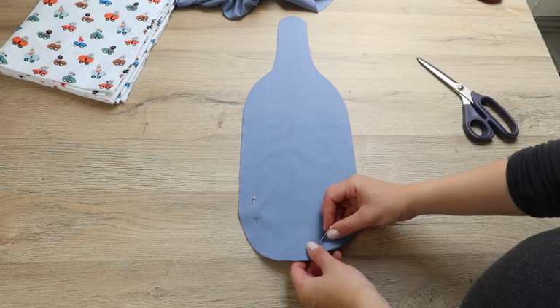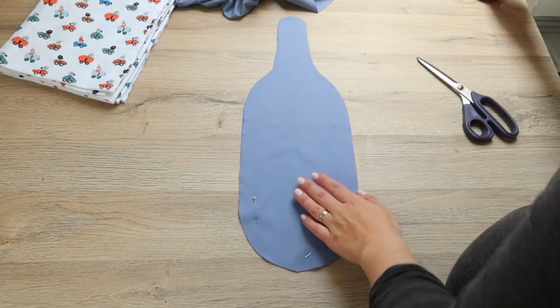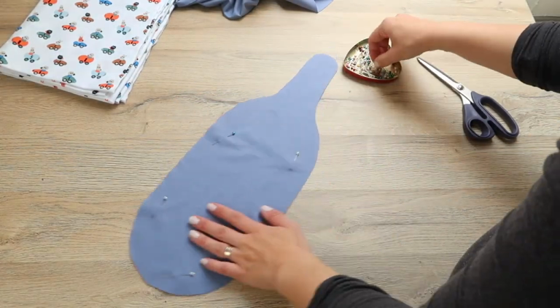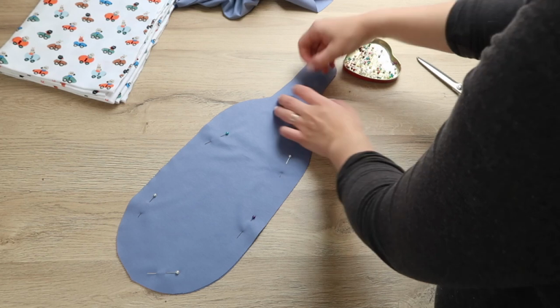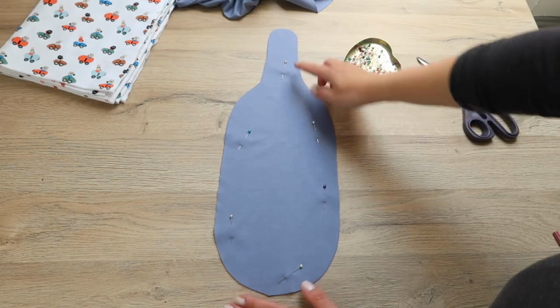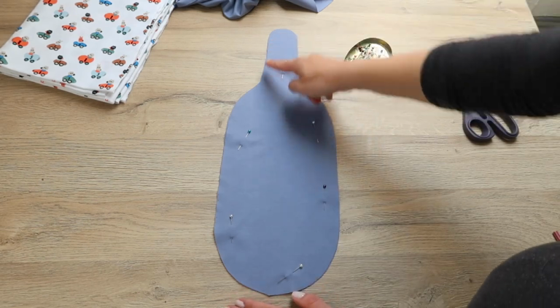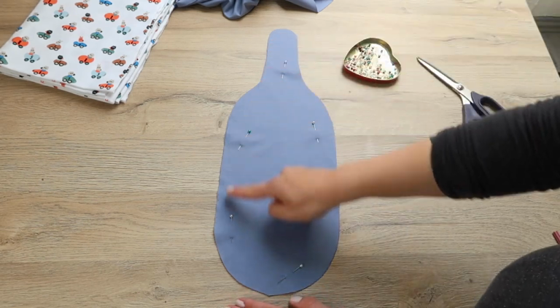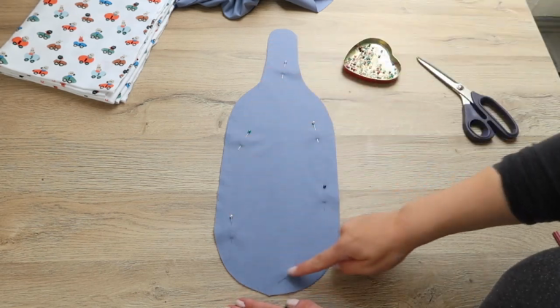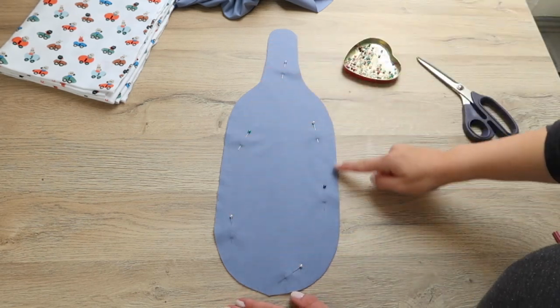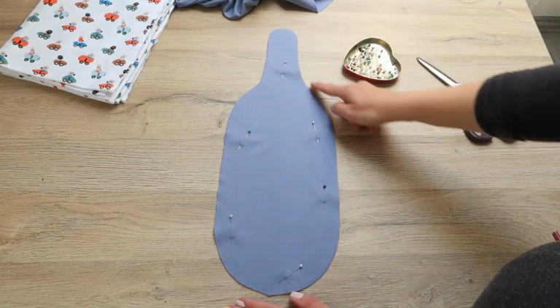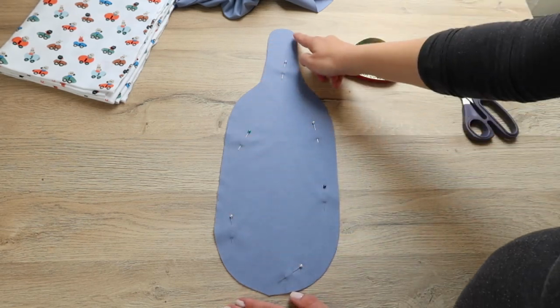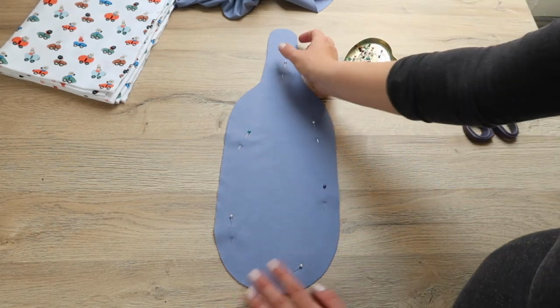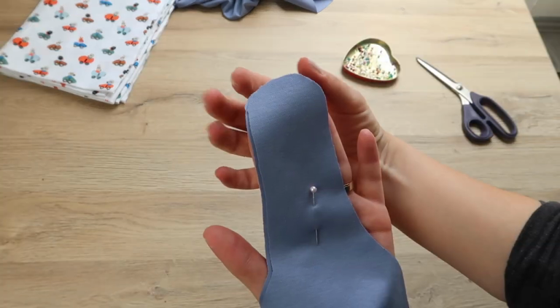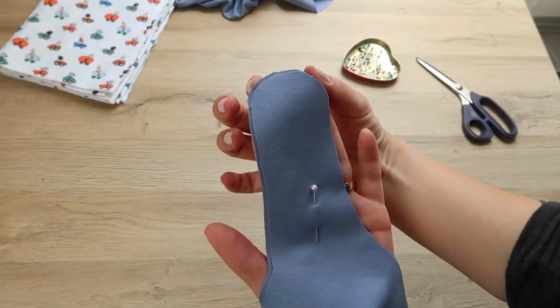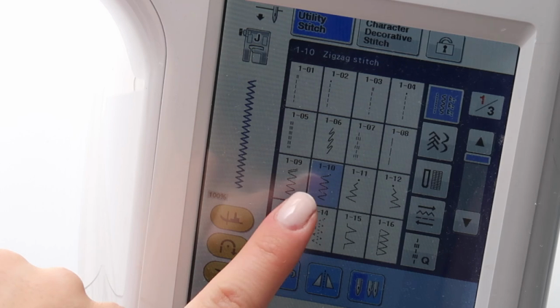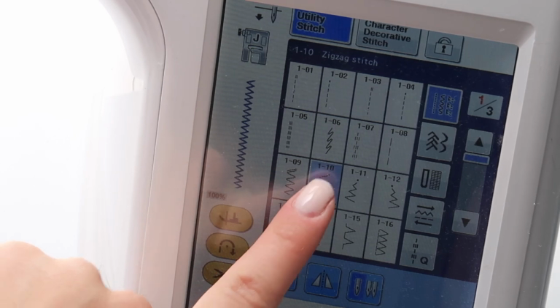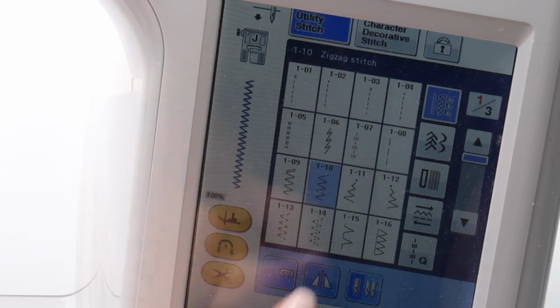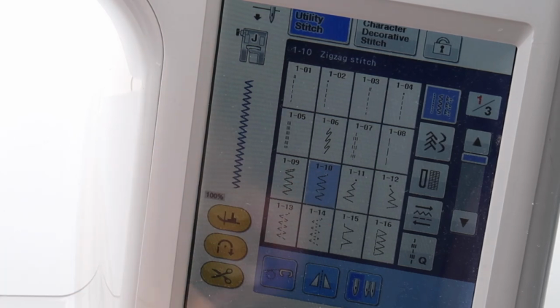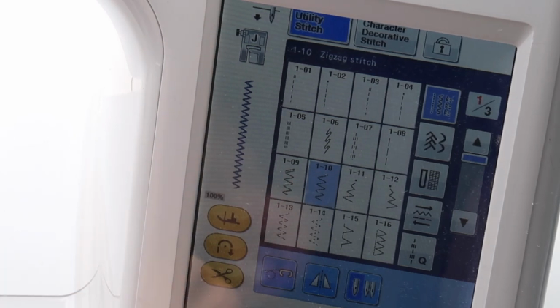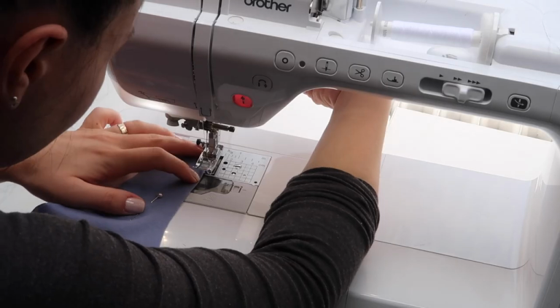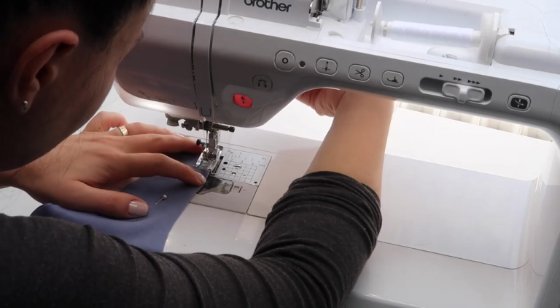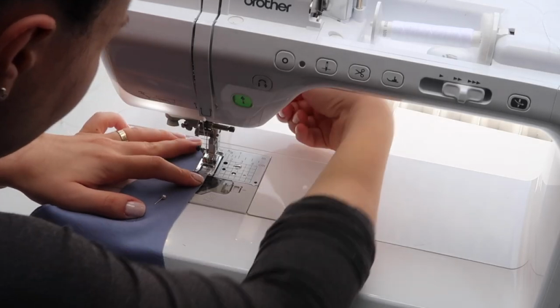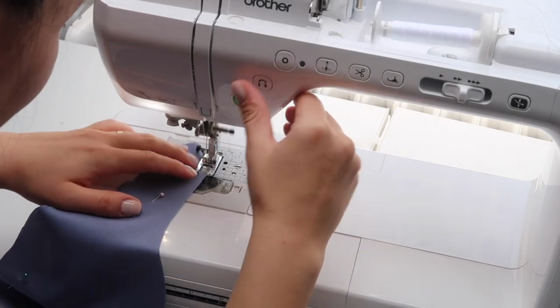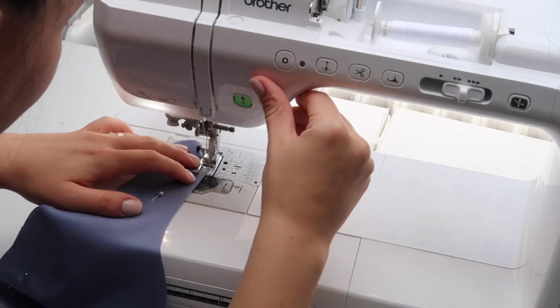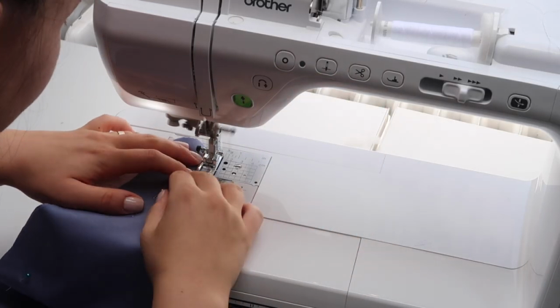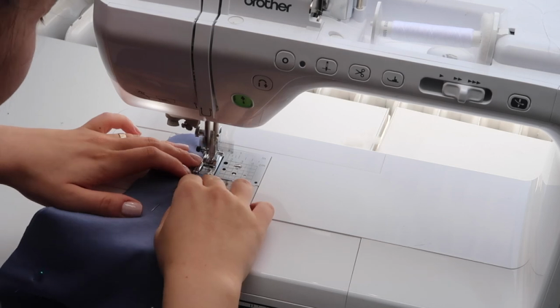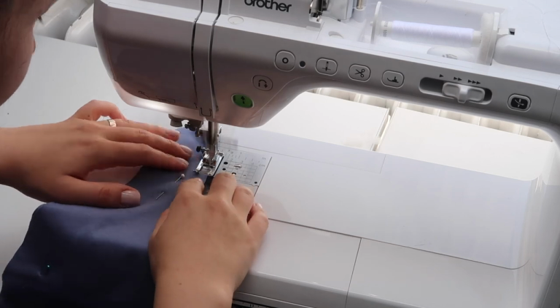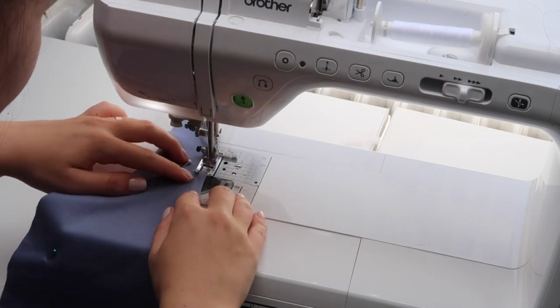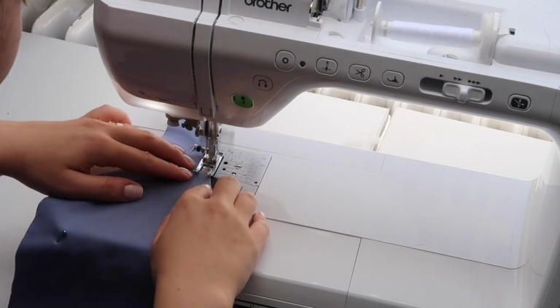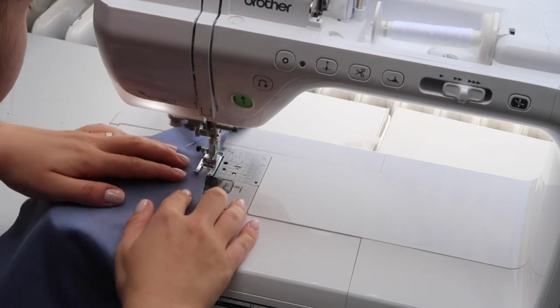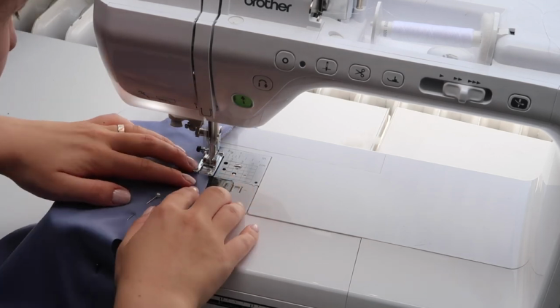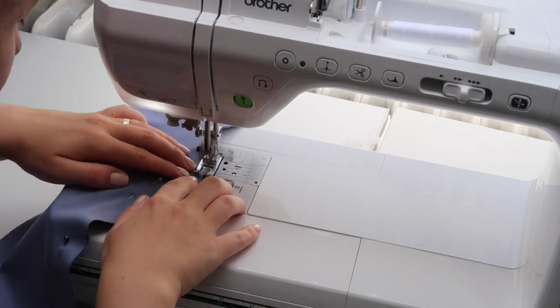Pin the two fabric pieces together and sew them all the way around, leaving an opening right here at the top. Since the fabric is stretchy, I'm using the zig-zag stitch on my sewing machine, but you can also use an overlock stitch or sew it by hand since this is a pretty tiny project.